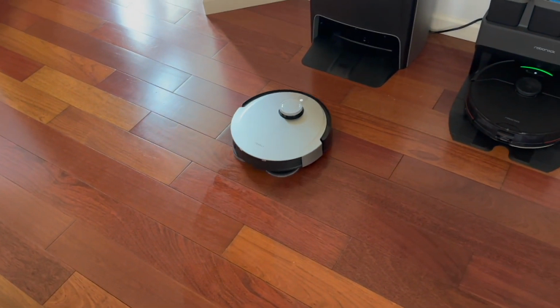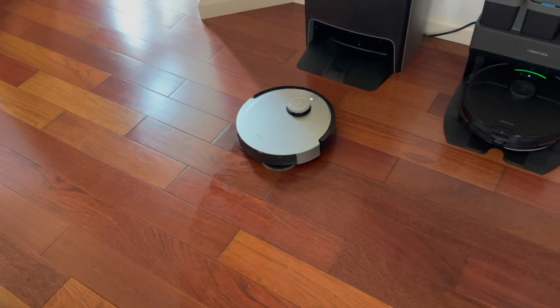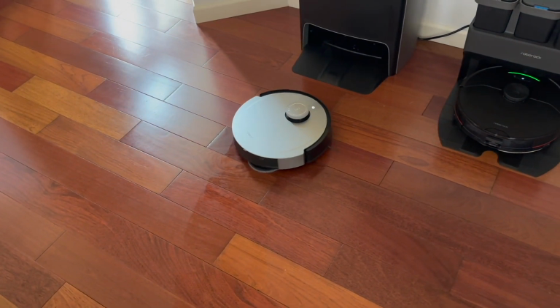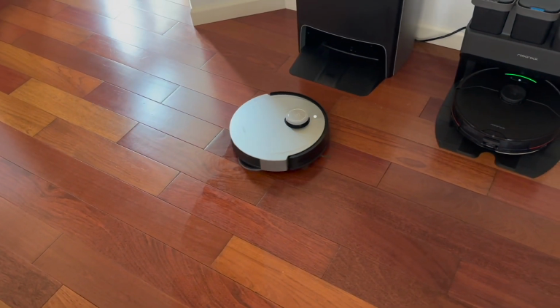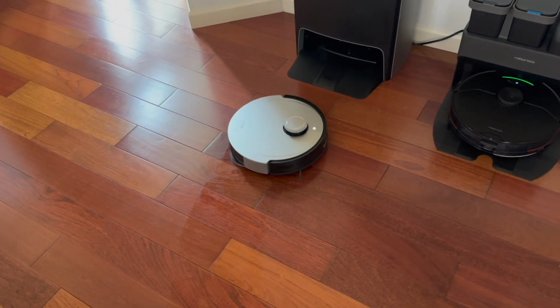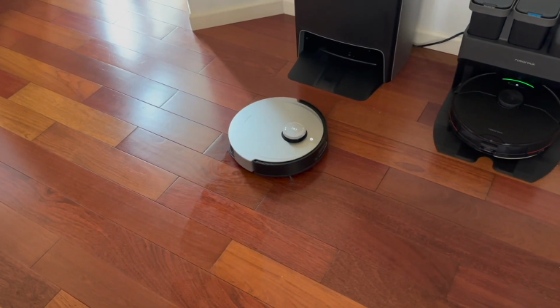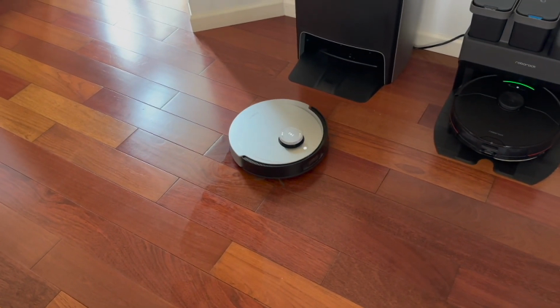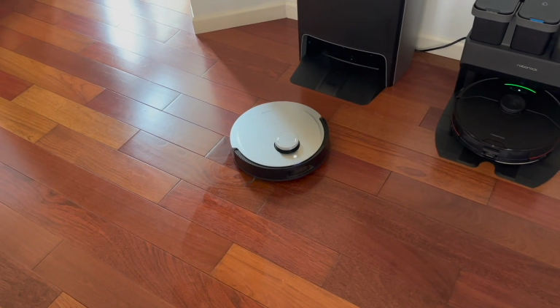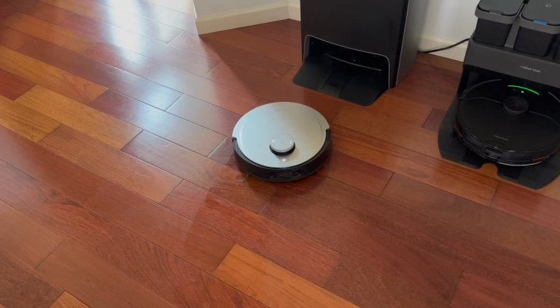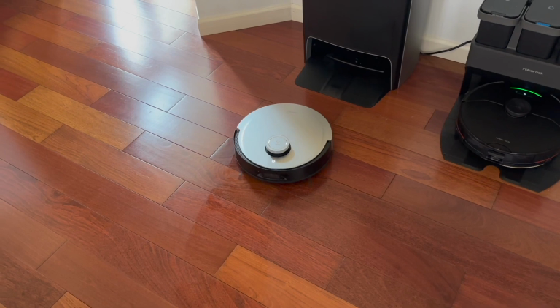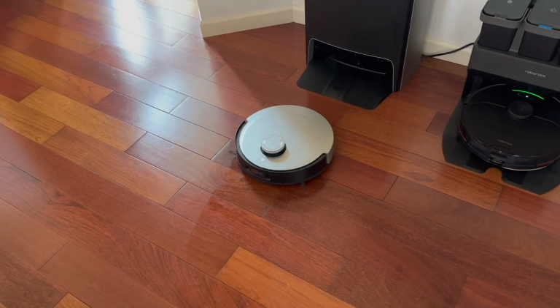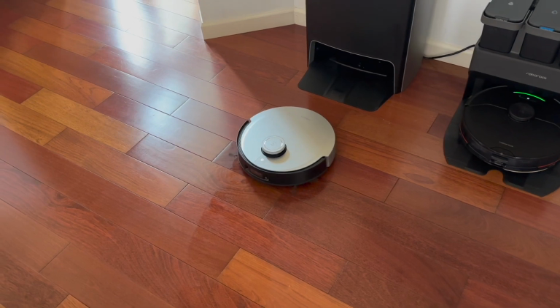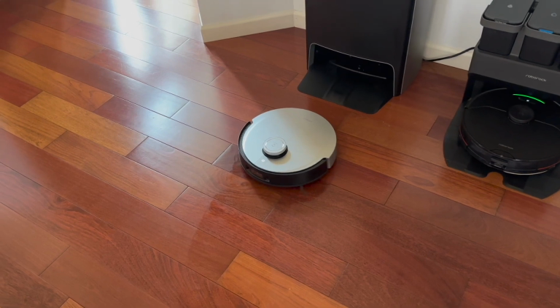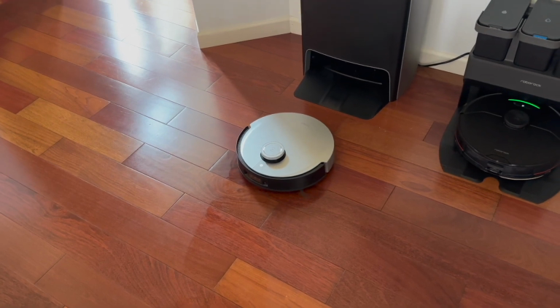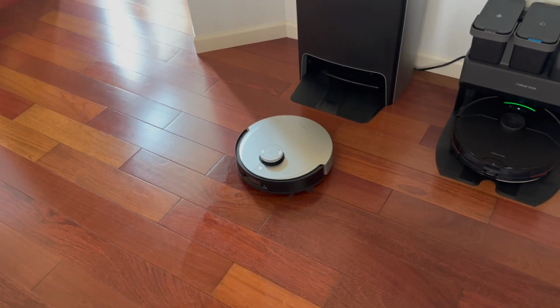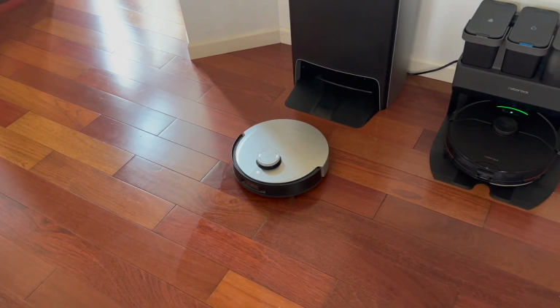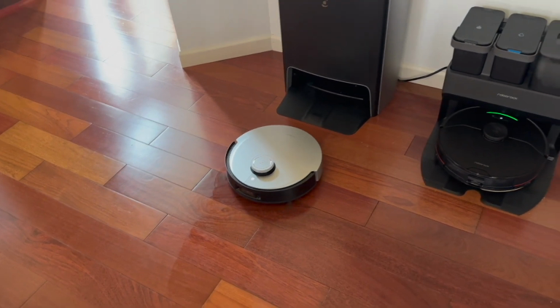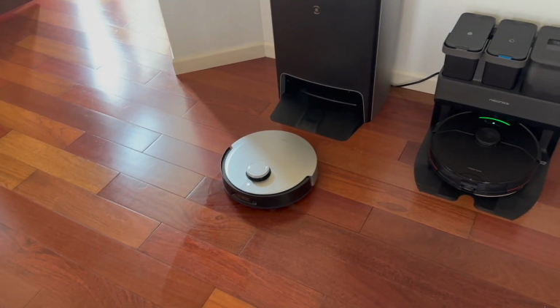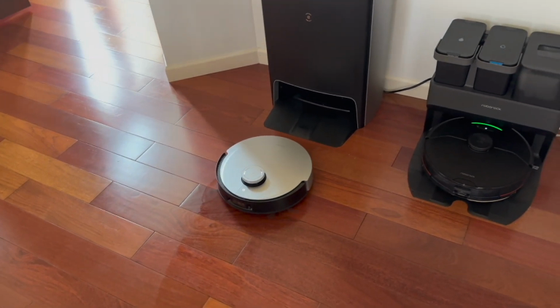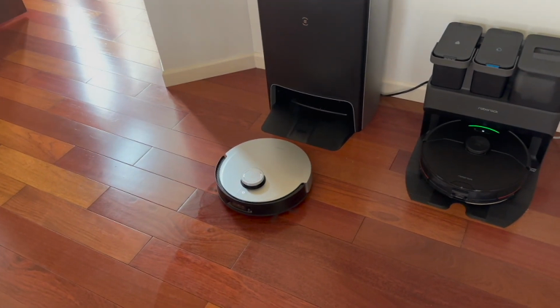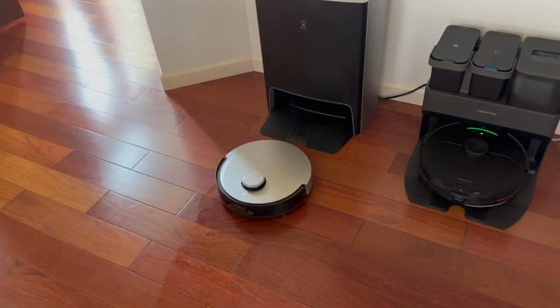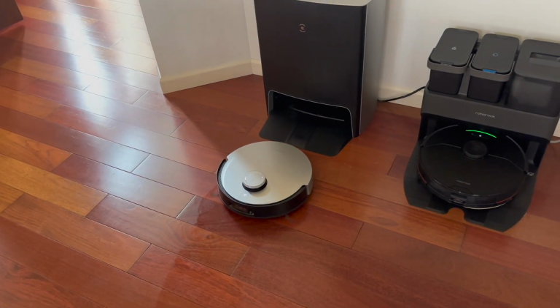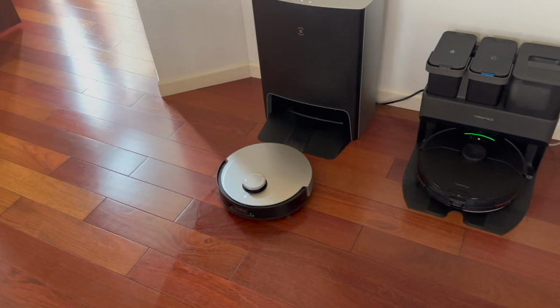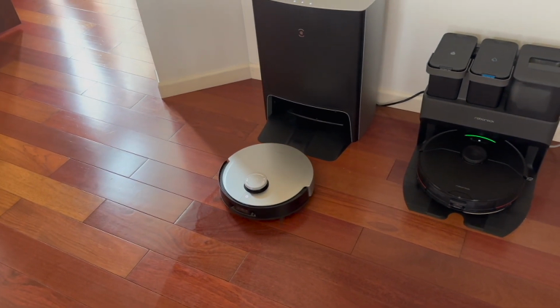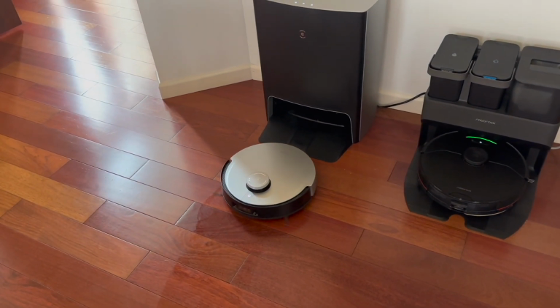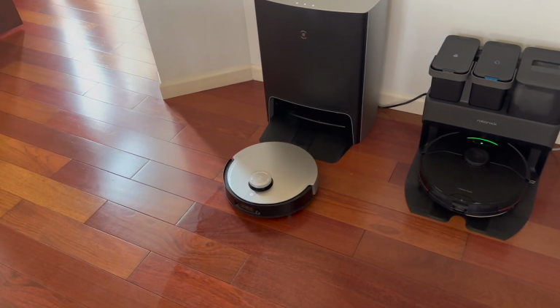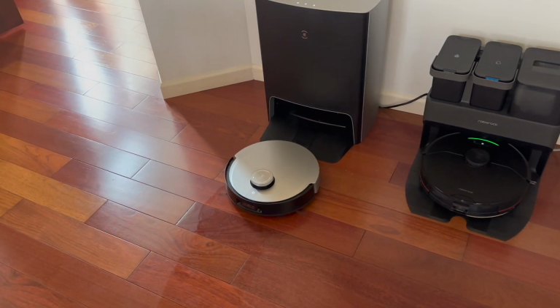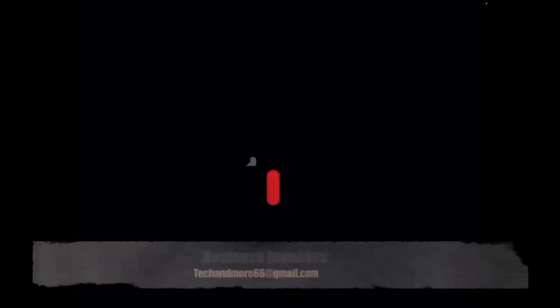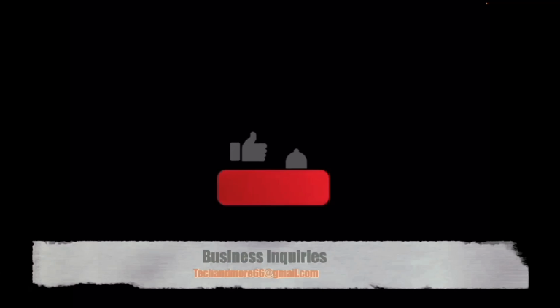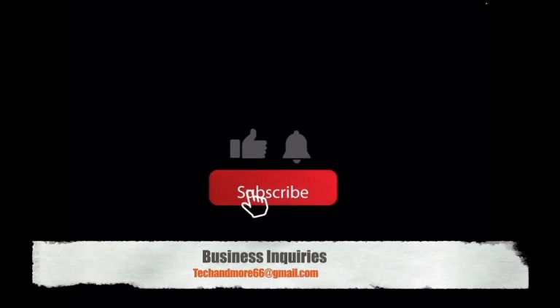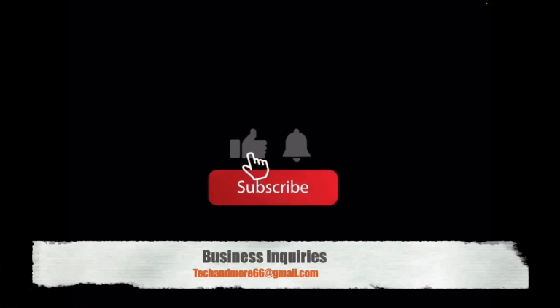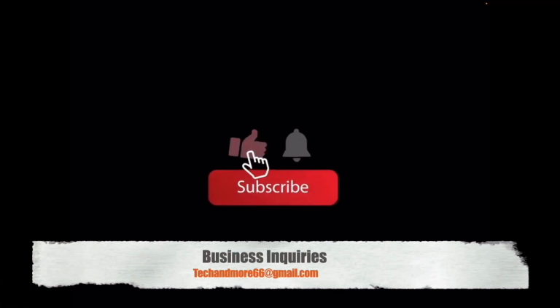What it's going to do now is back its butt up into the dock and then do its auto washing of the mop pads.